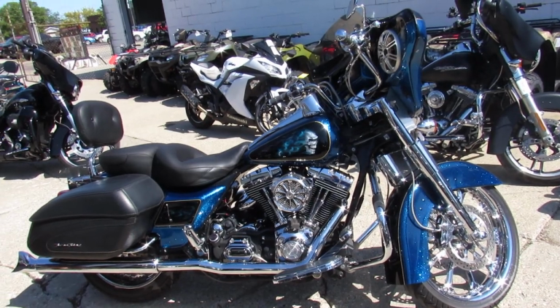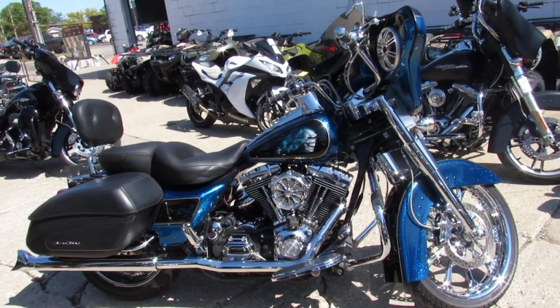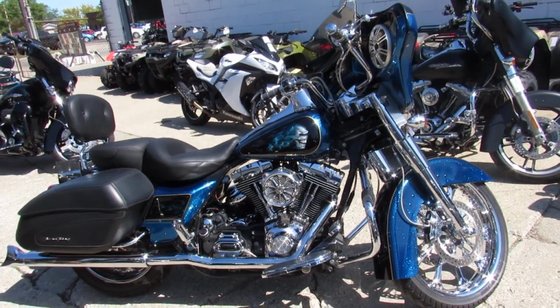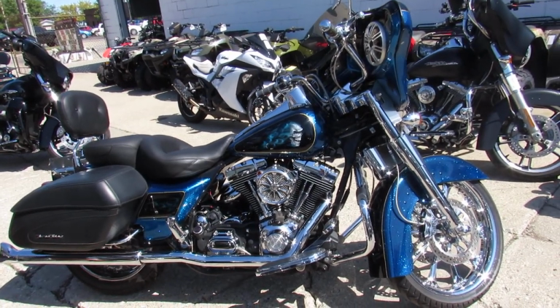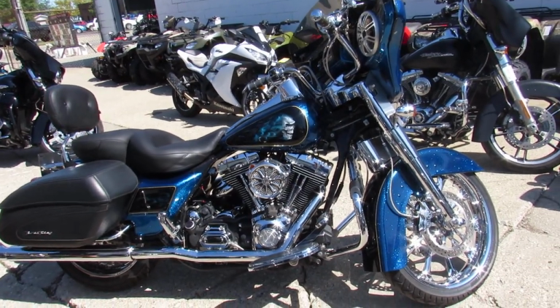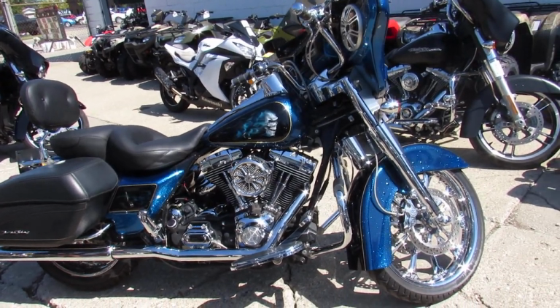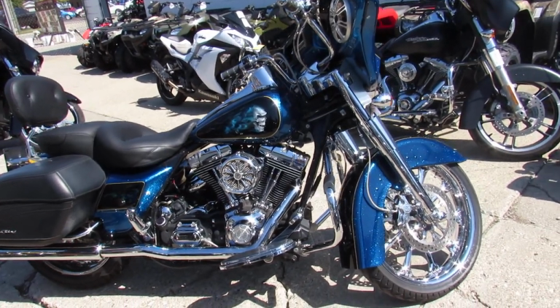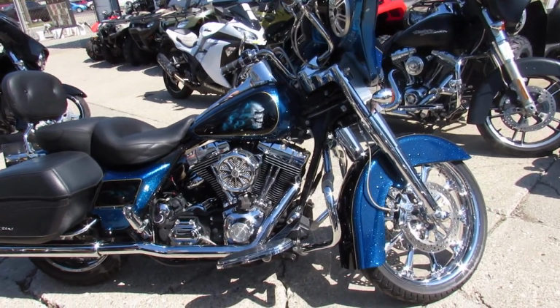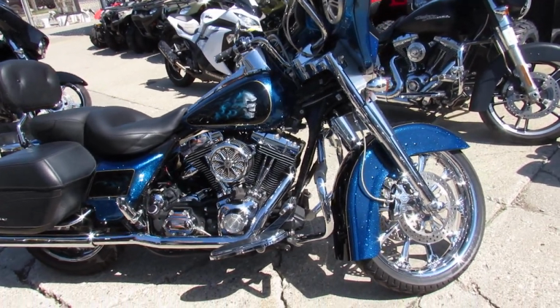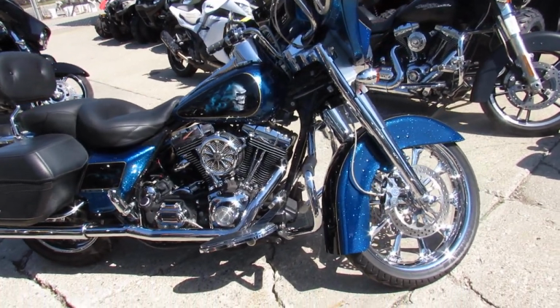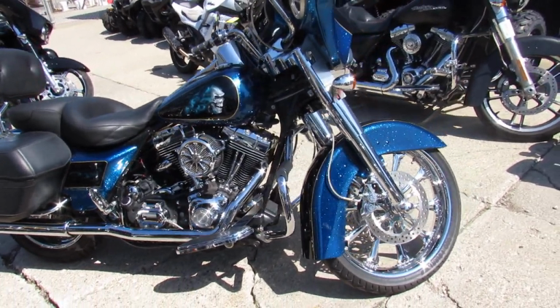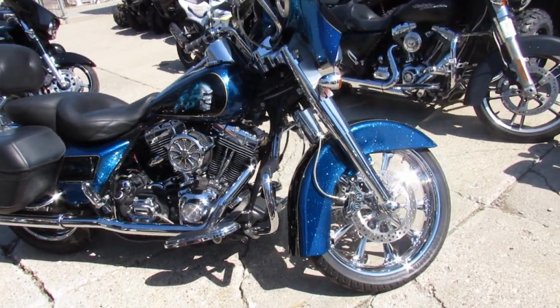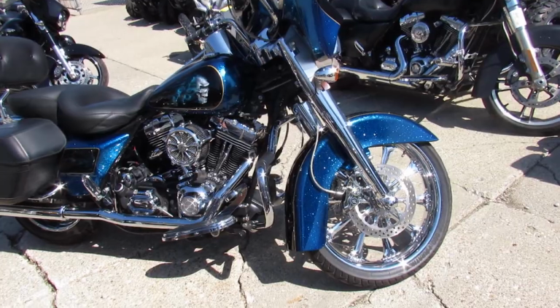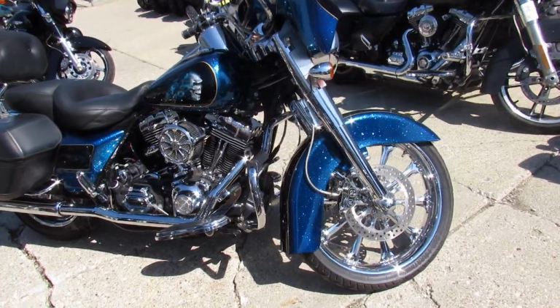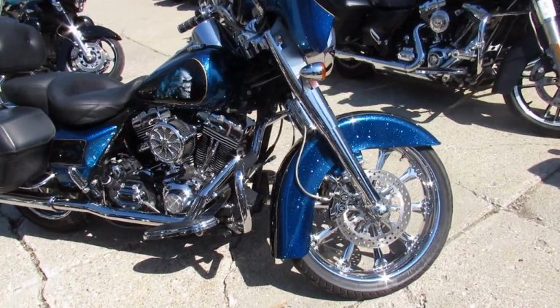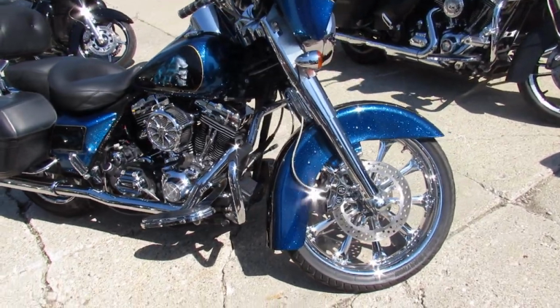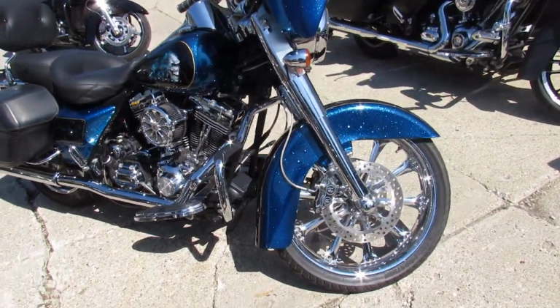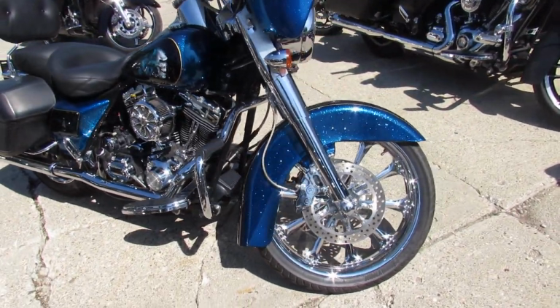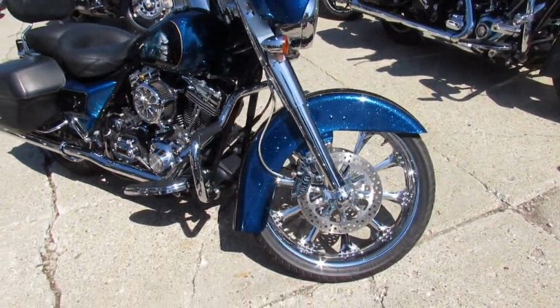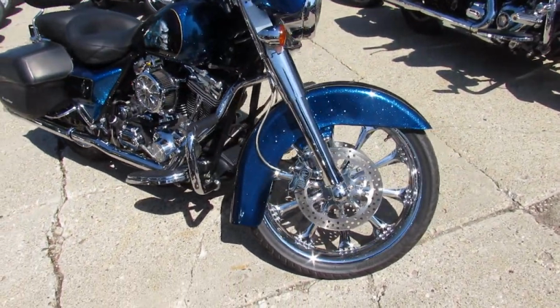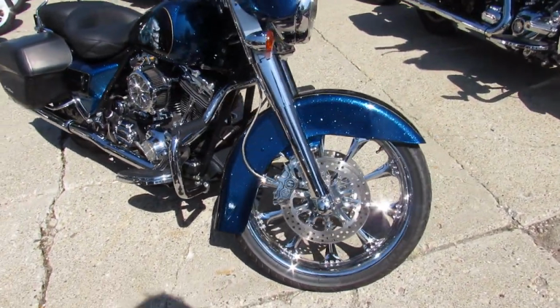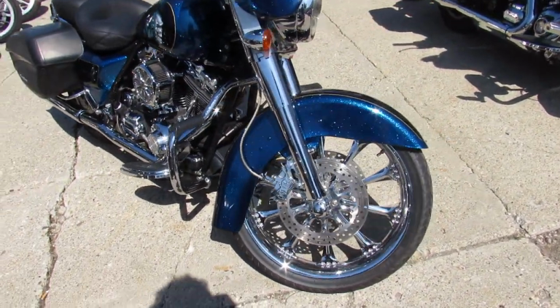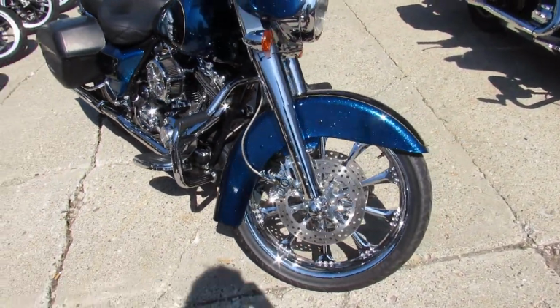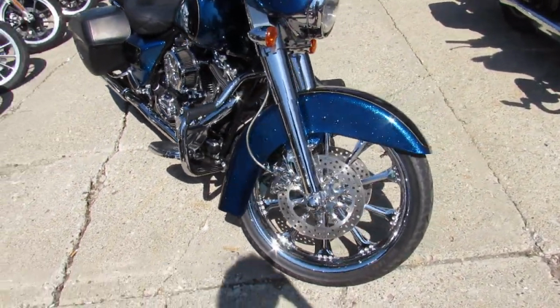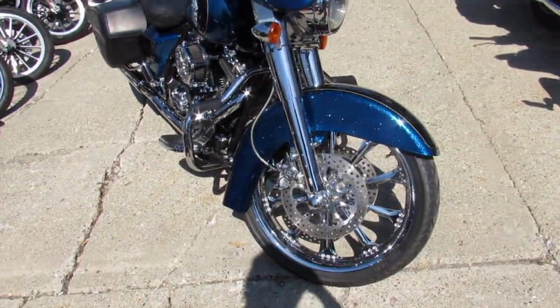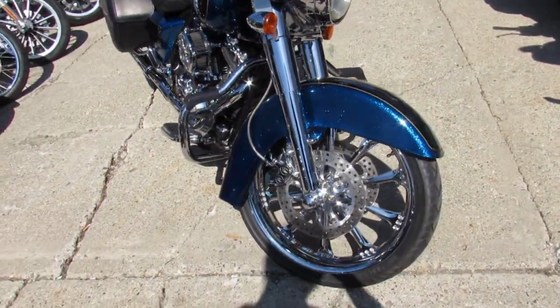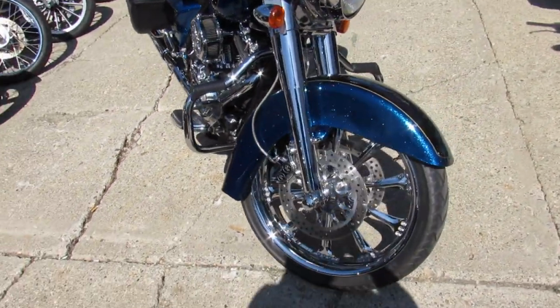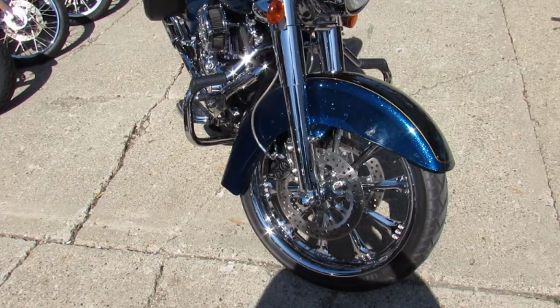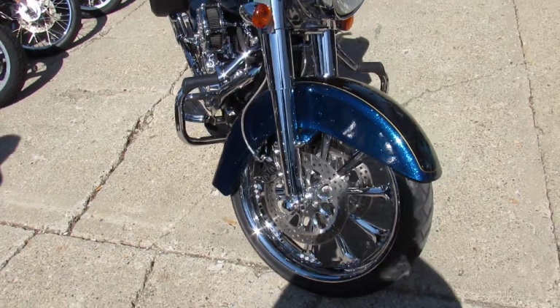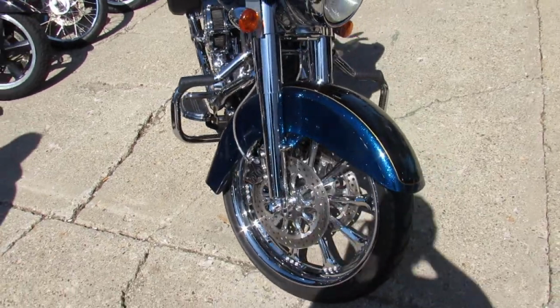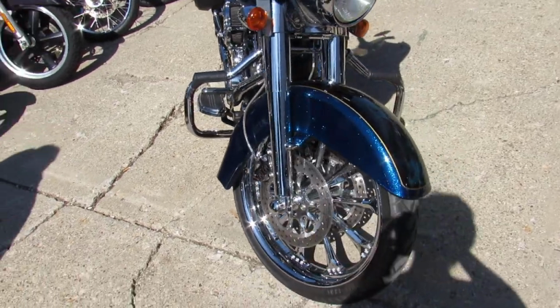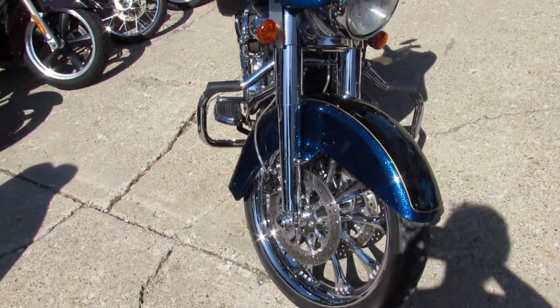Hey guys, I got a real sharp Road King here. This one is going to stand out in our showroom. We got over 300 used Harleys. It's a 2004 Road King. As you guys can see in the video,